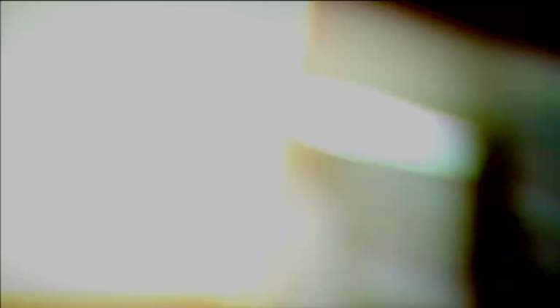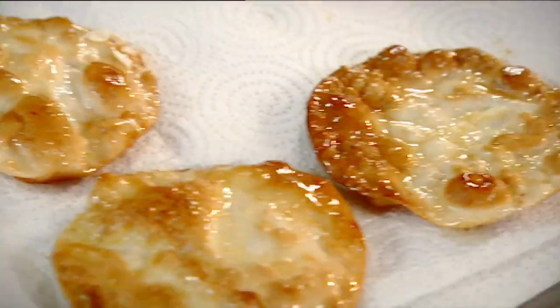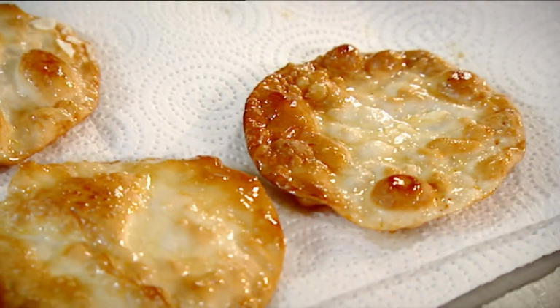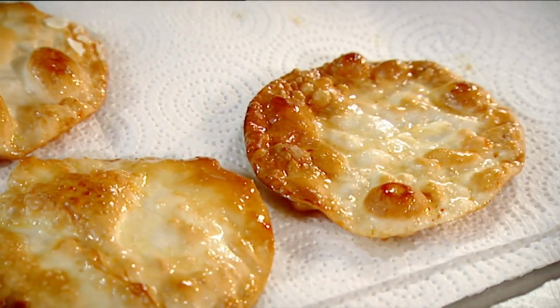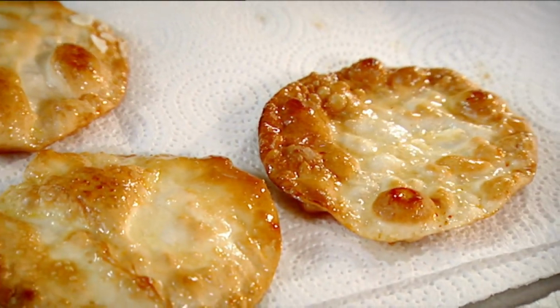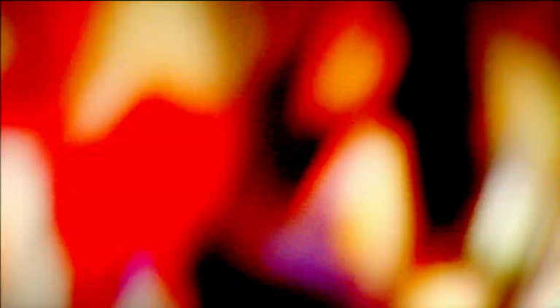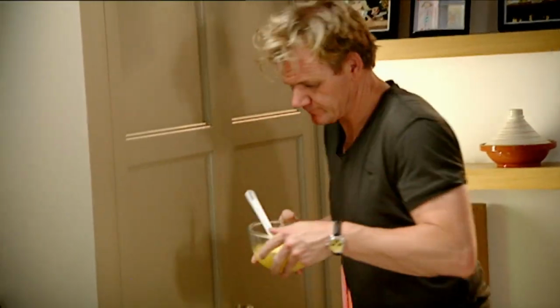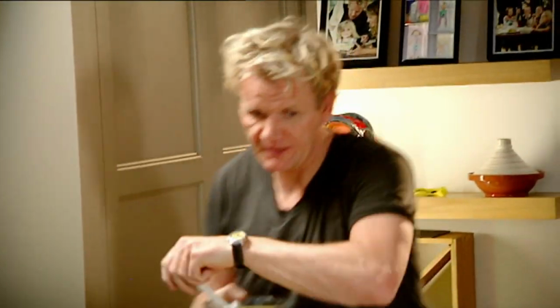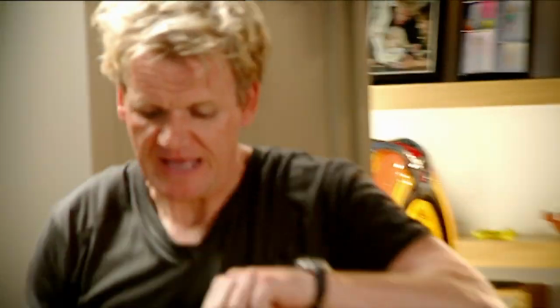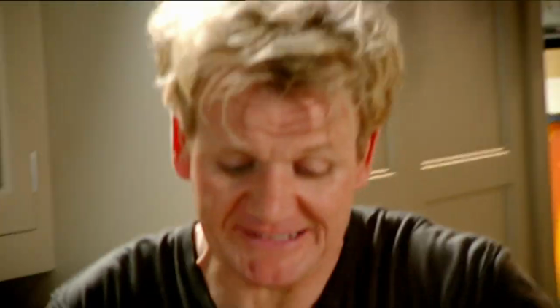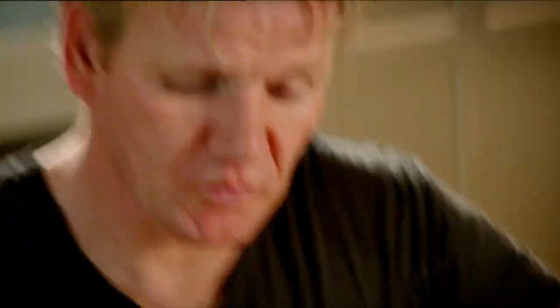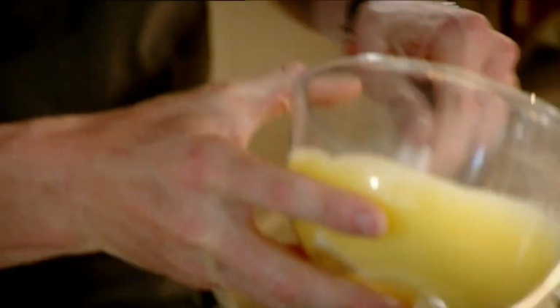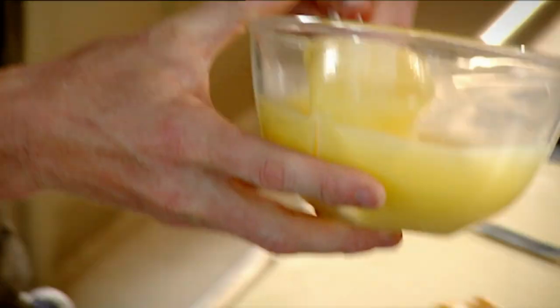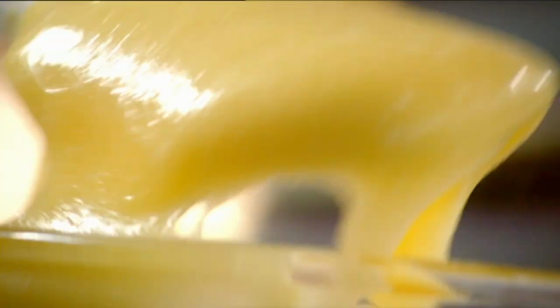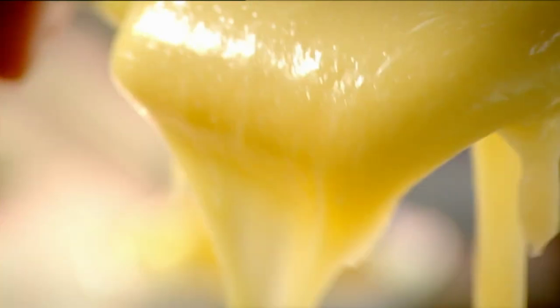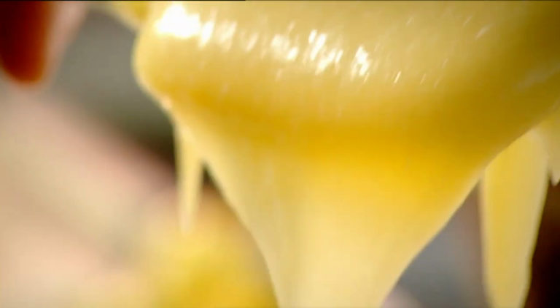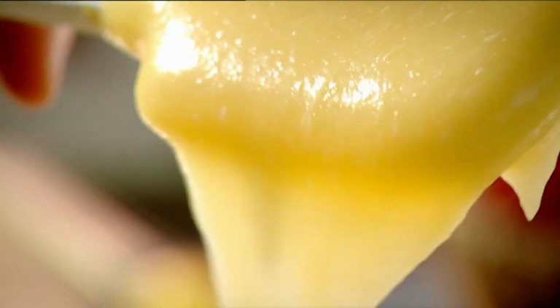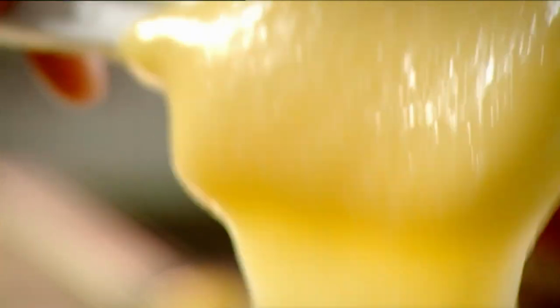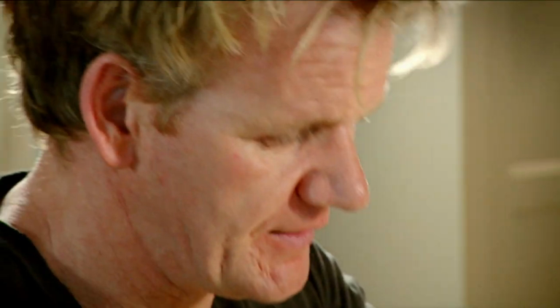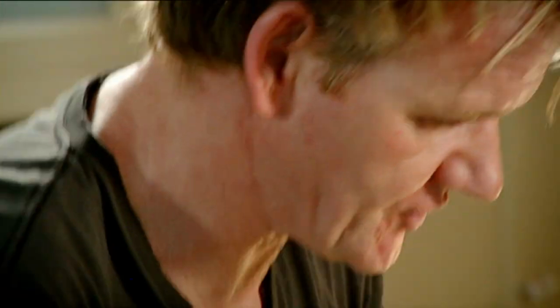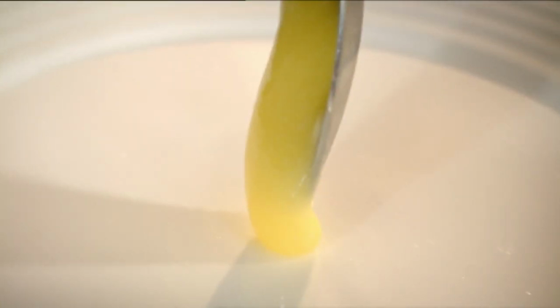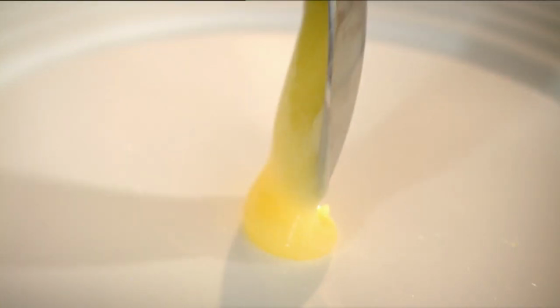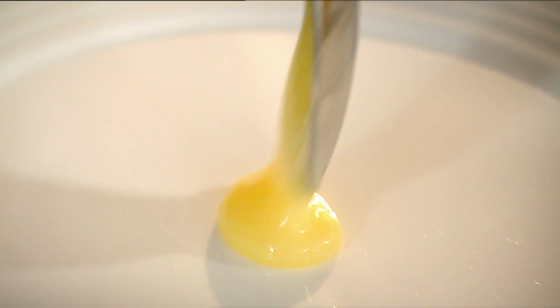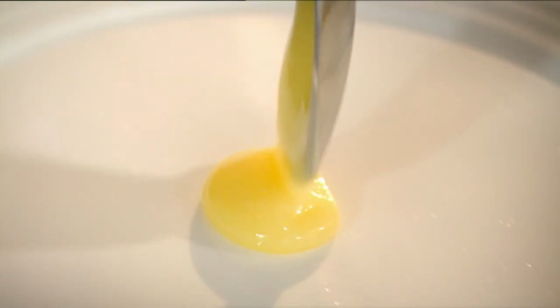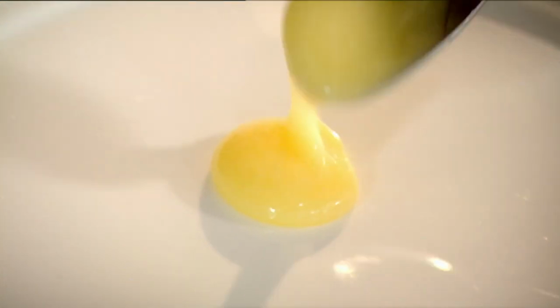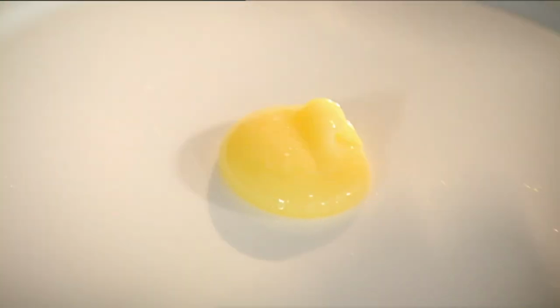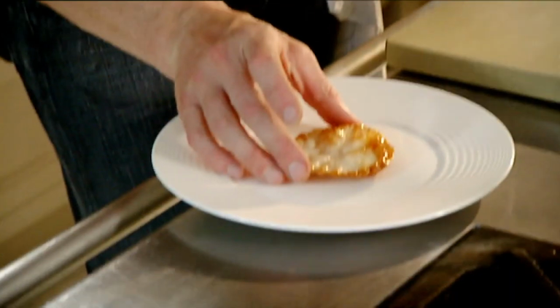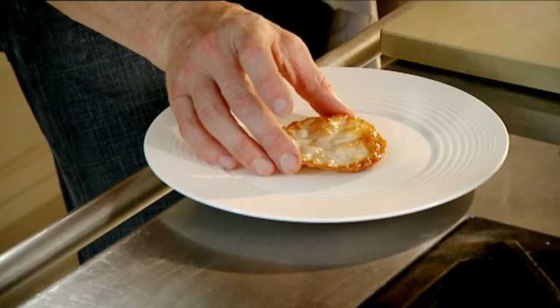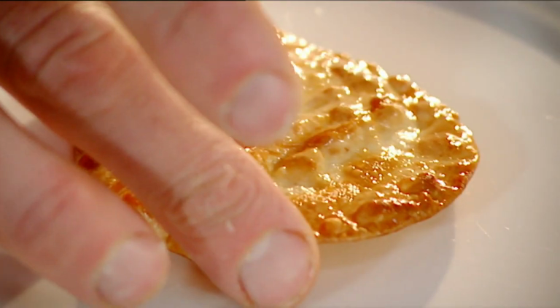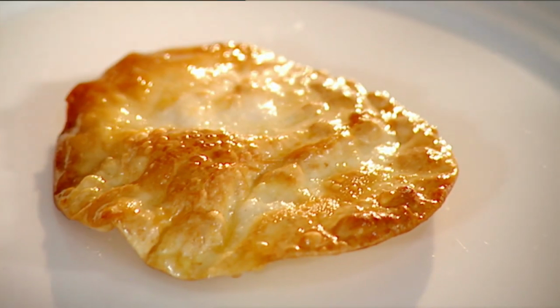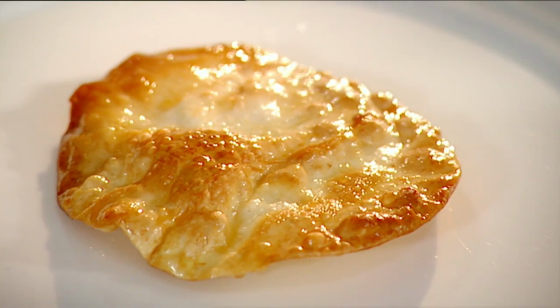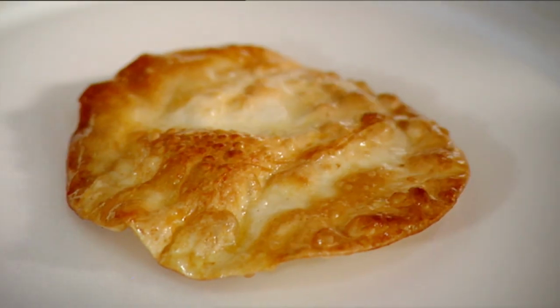Out. Lemon curd — as it's cooled down, look, it's thickened. Absolutely delicious. Lemon curd on the bottom of the plate to stop the filo pastry shaking around.